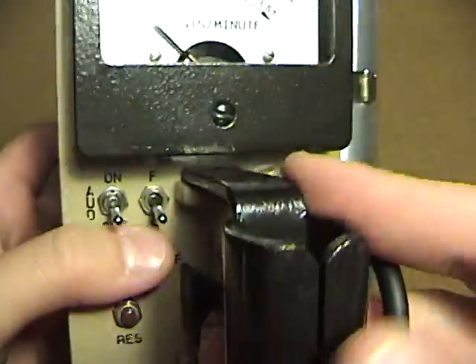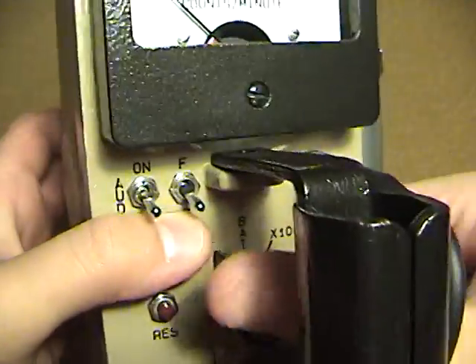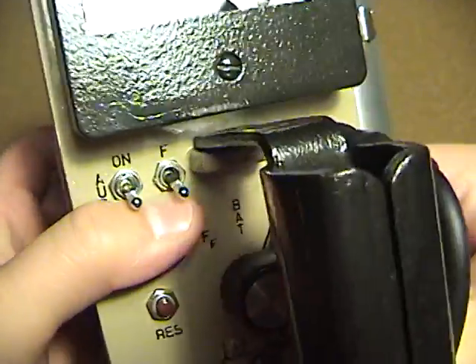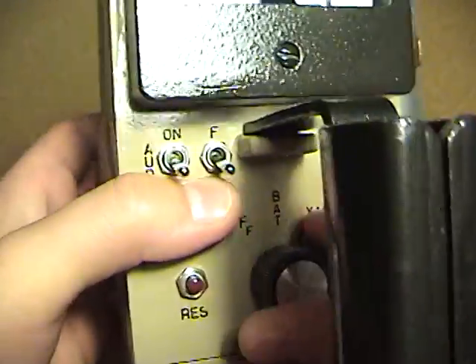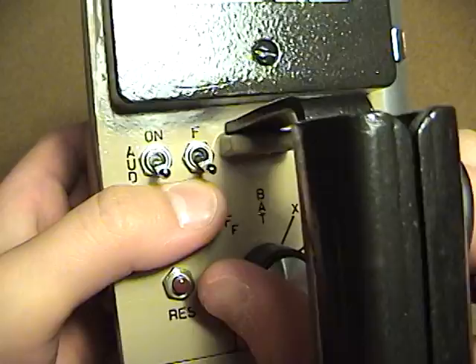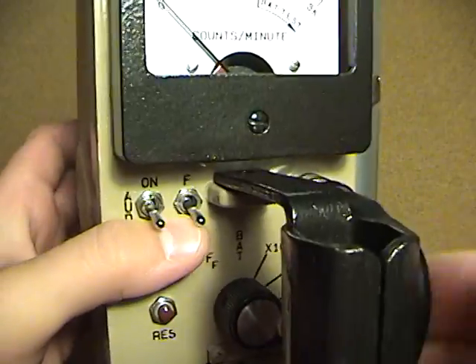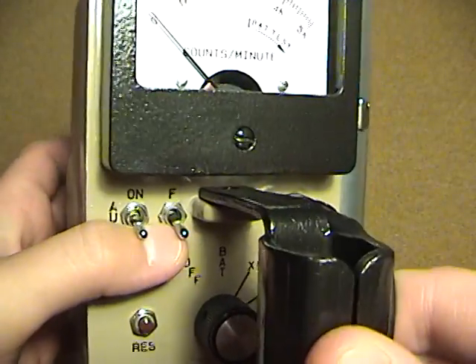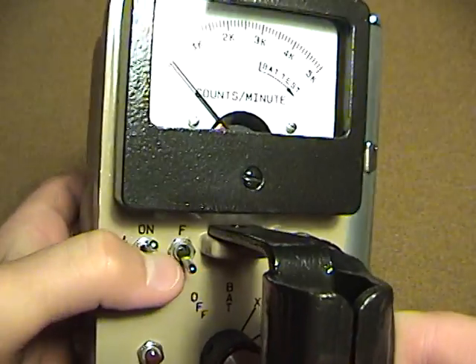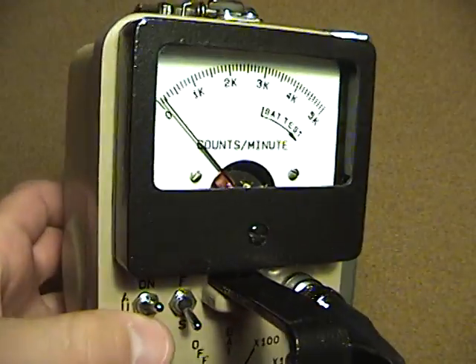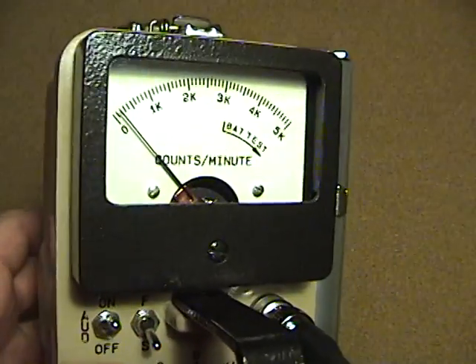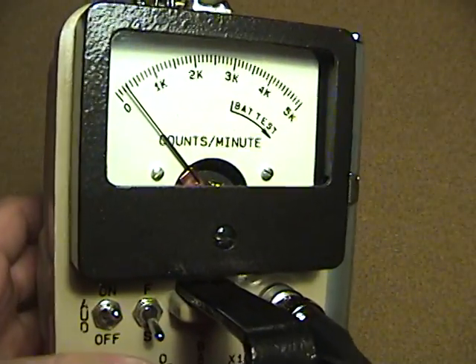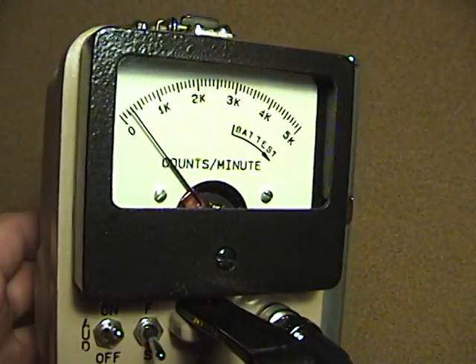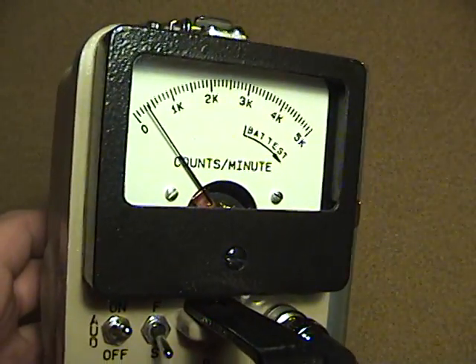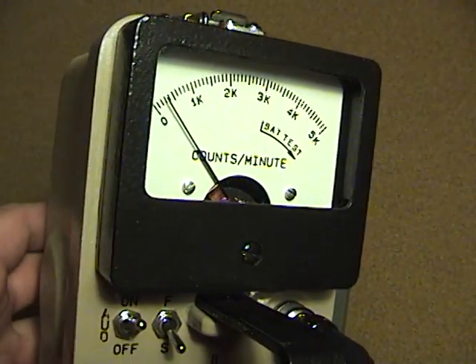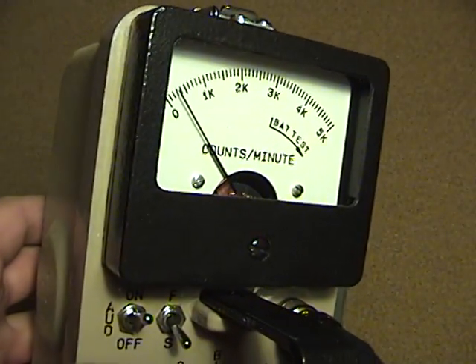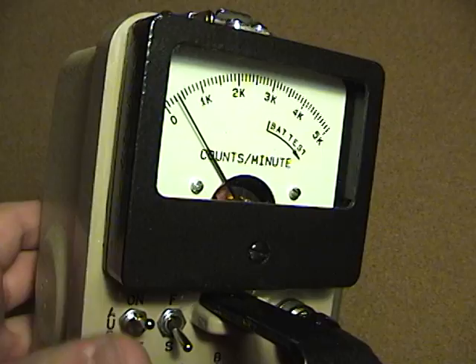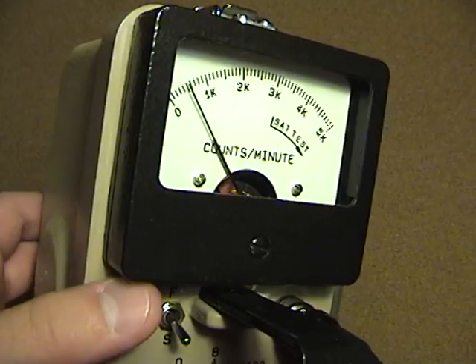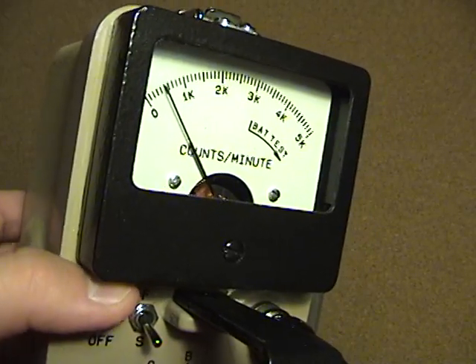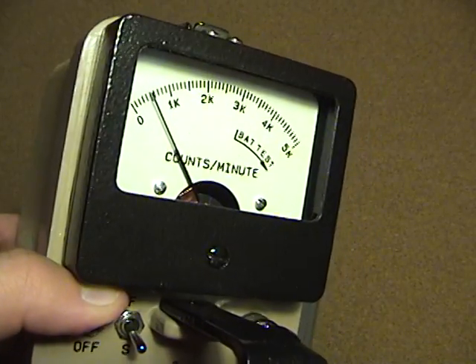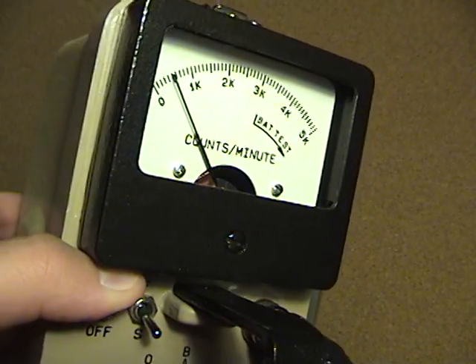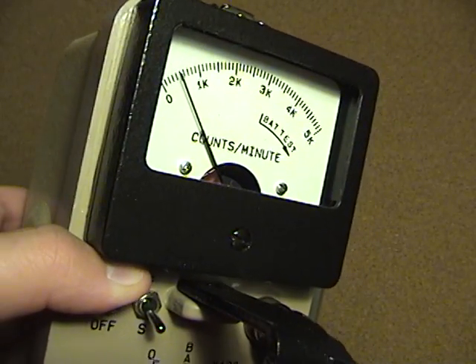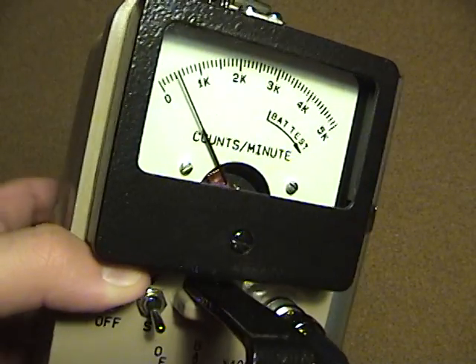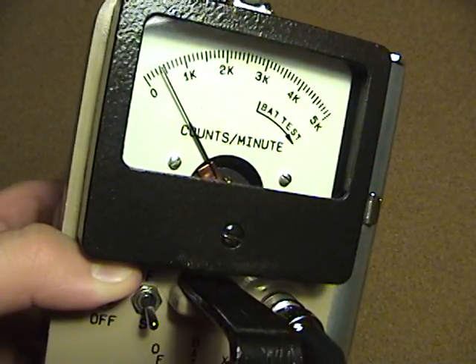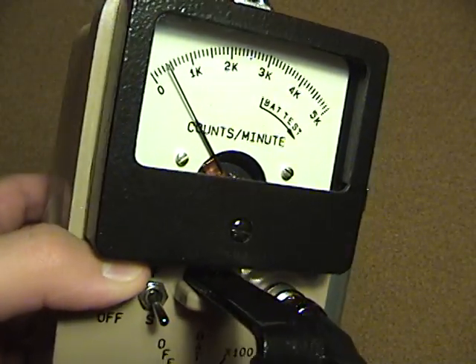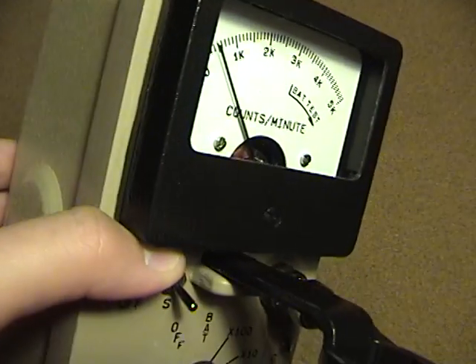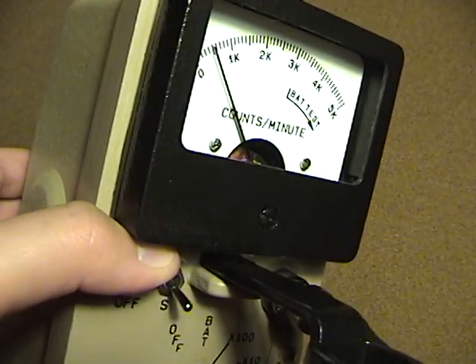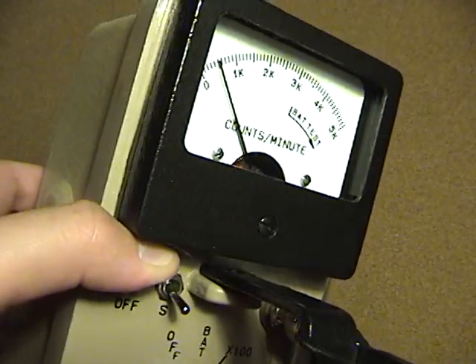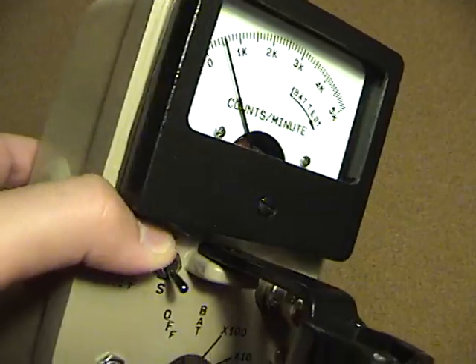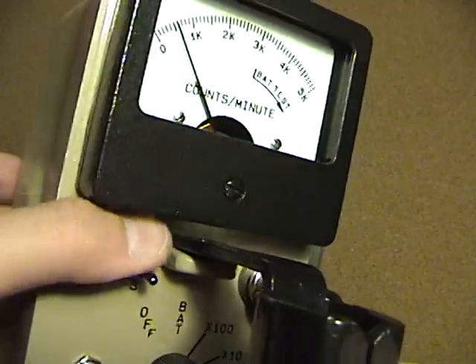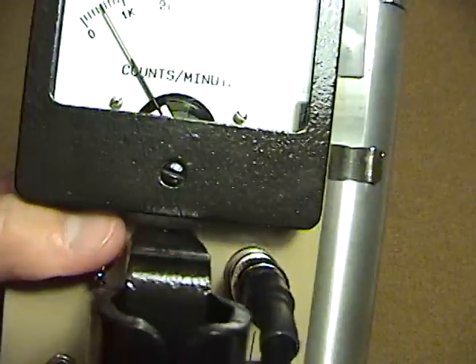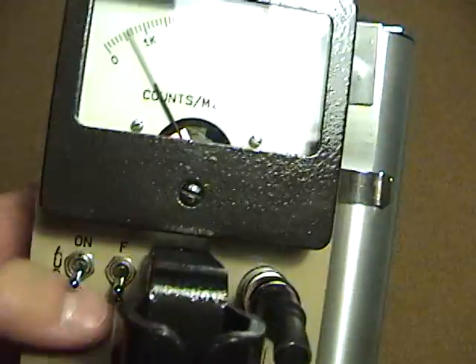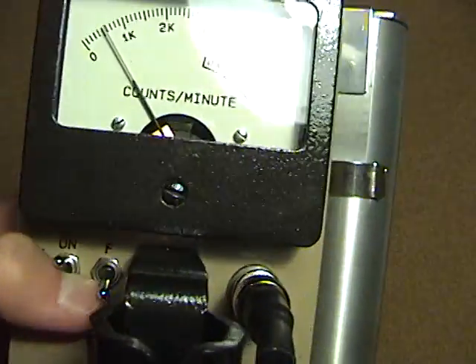I'm going to turn it on so you can hear what it sounds like. It's kind of a higher pitch click than what a normal civil defense Geiger counter would be like.